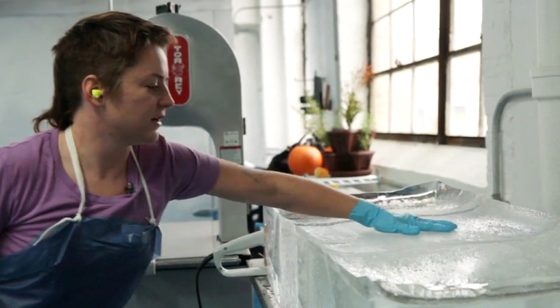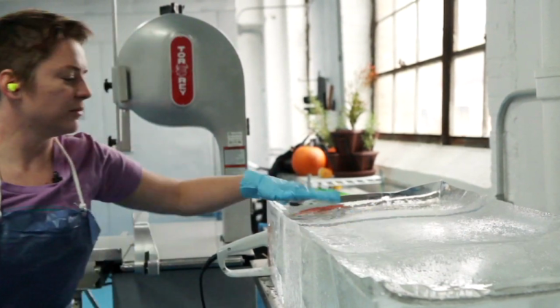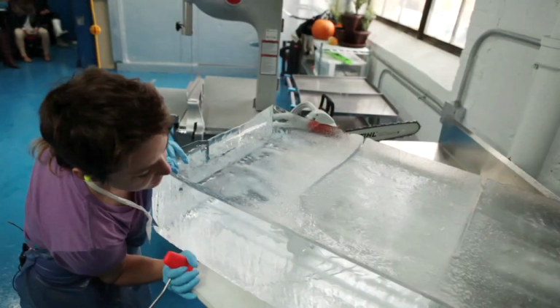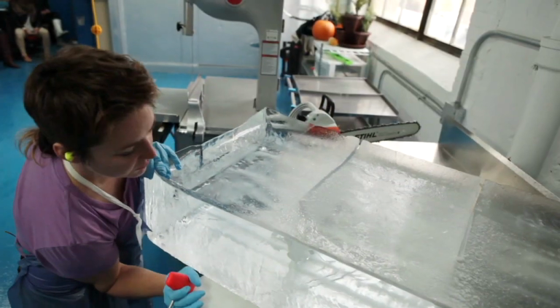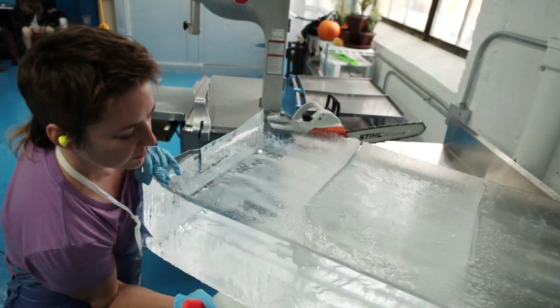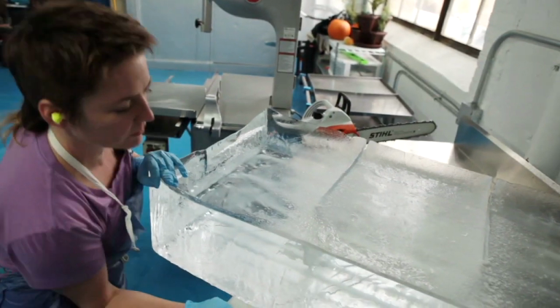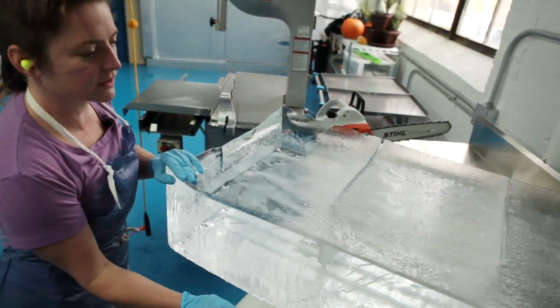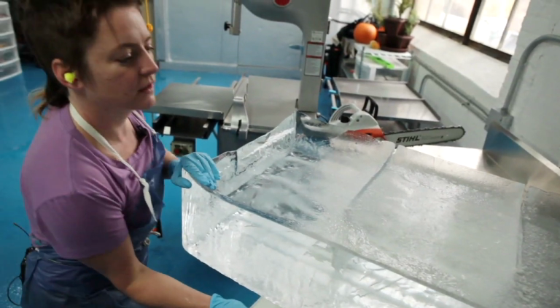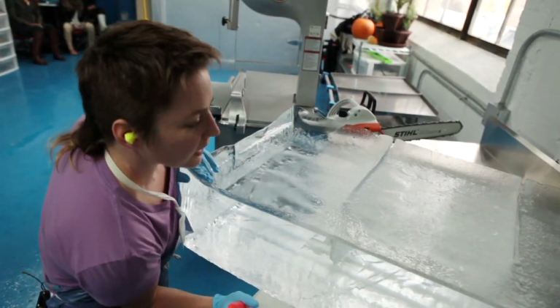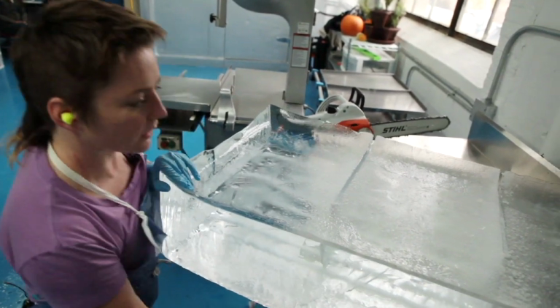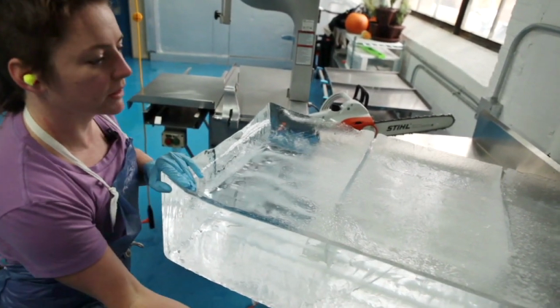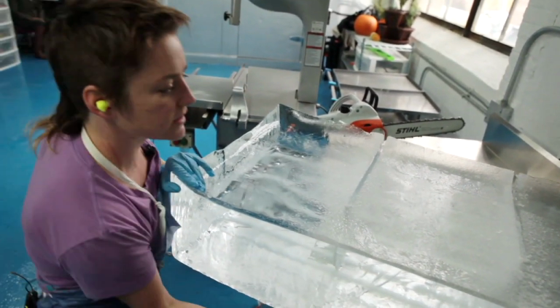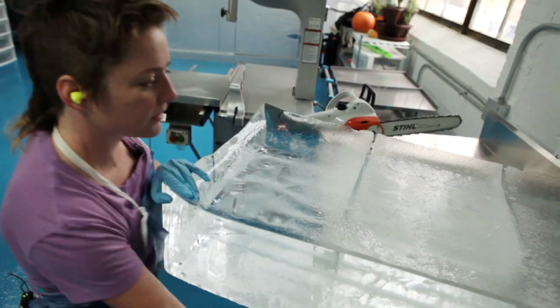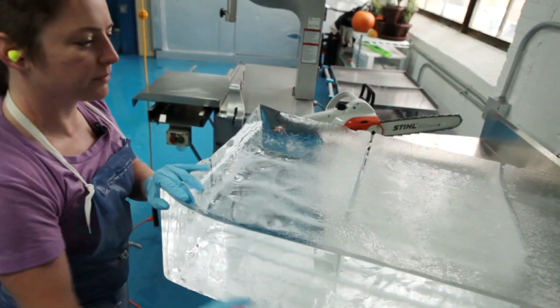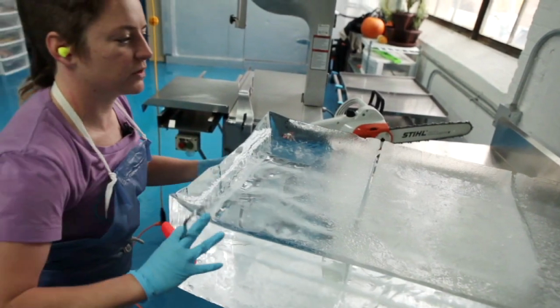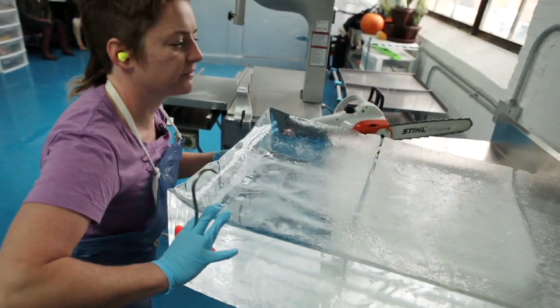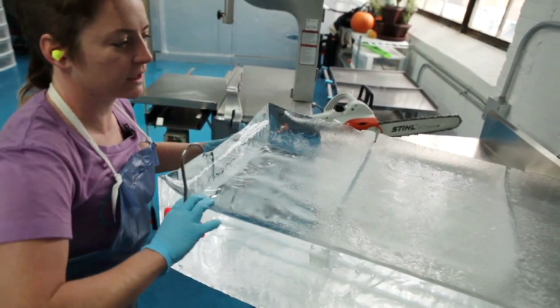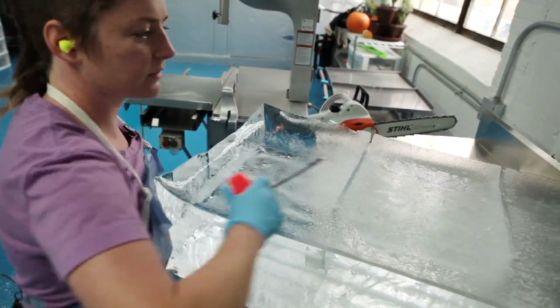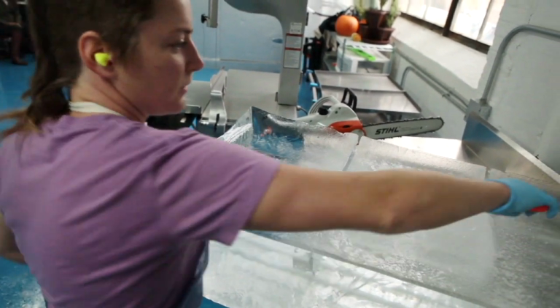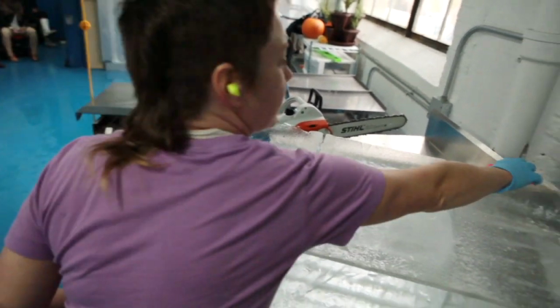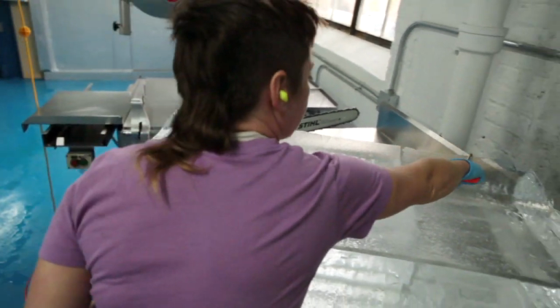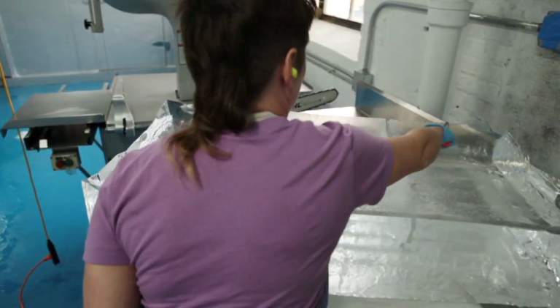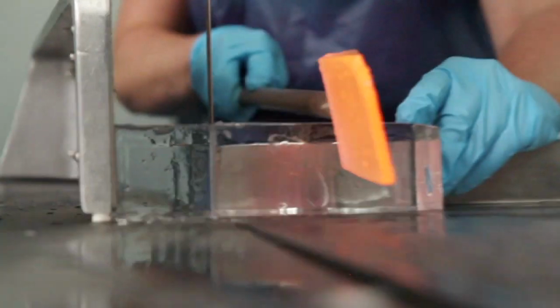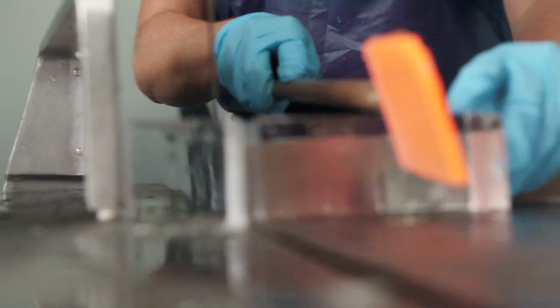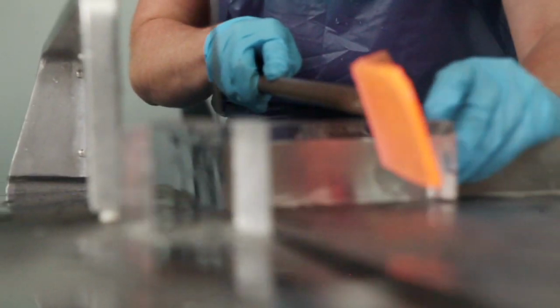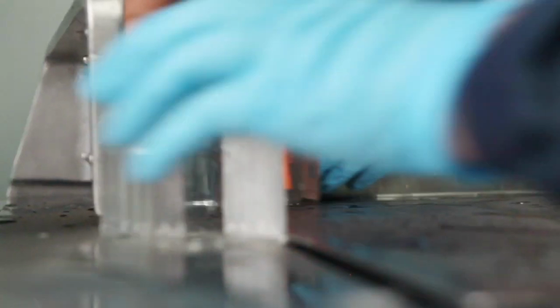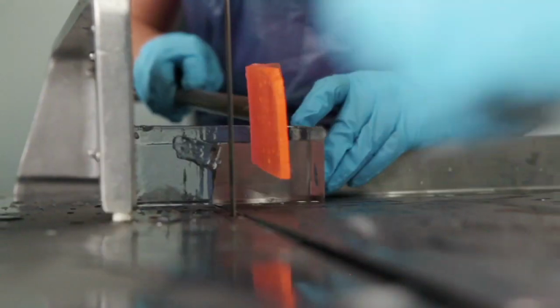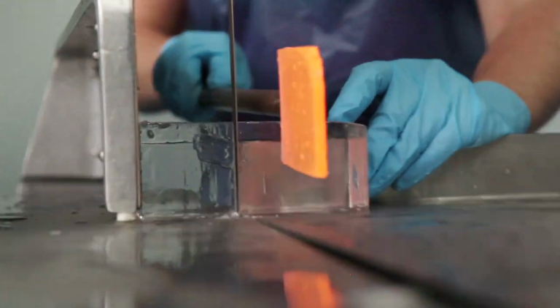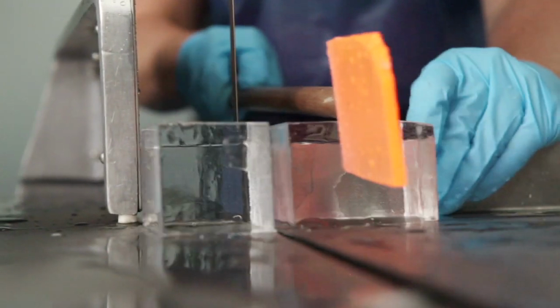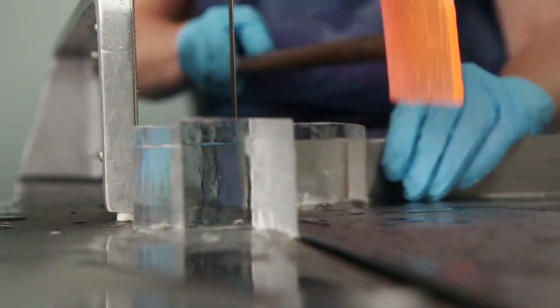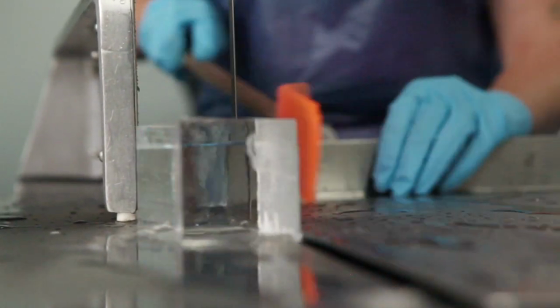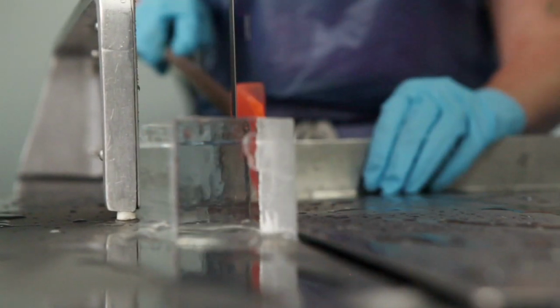After two to three days, you'll get a large 300-pound, 40-inch by 20-inch by 10-inch block of ice, which is then ready to be processed into little two-by-two cubes.